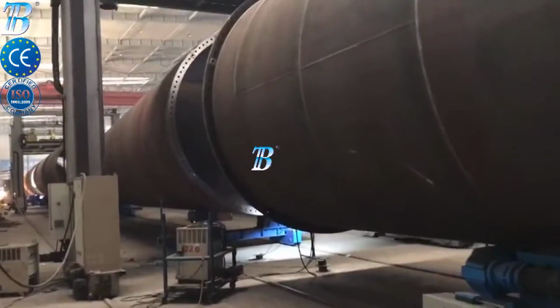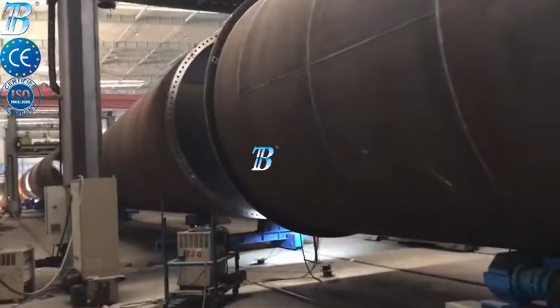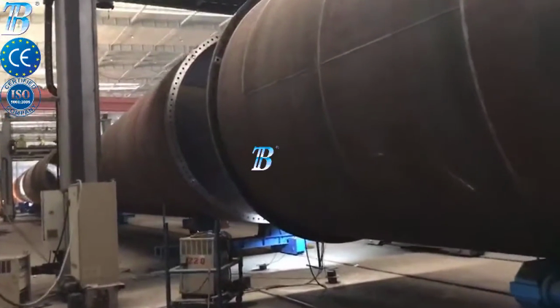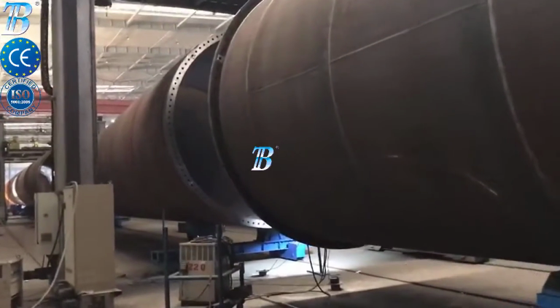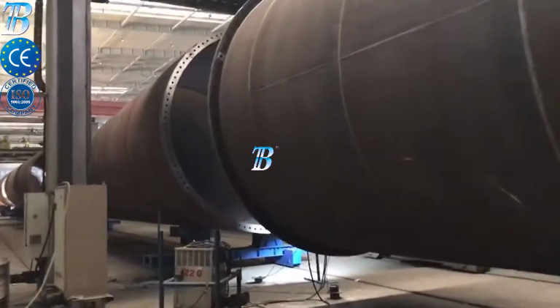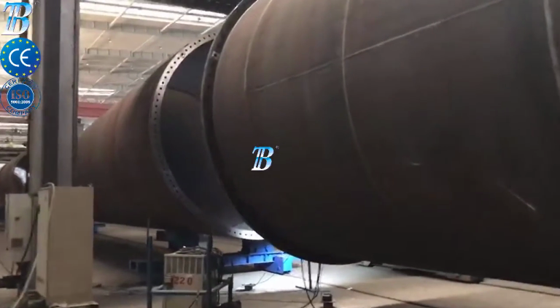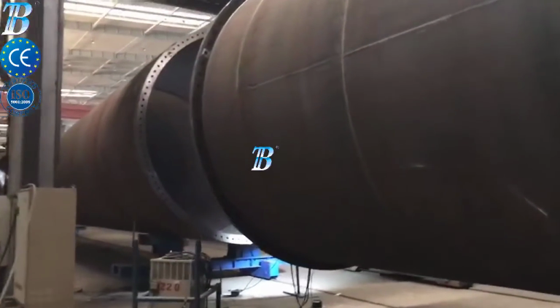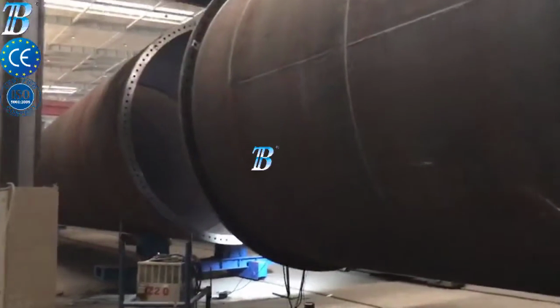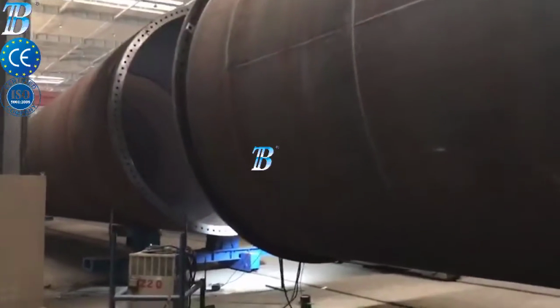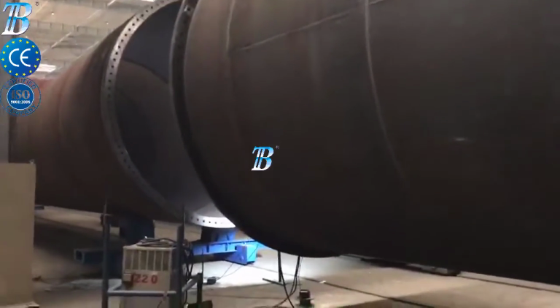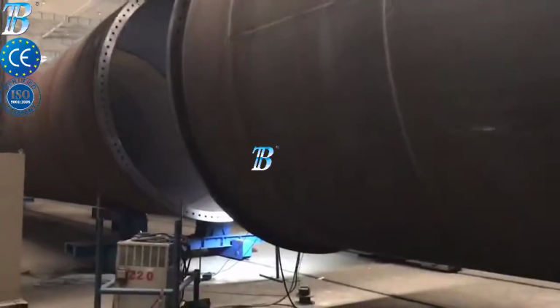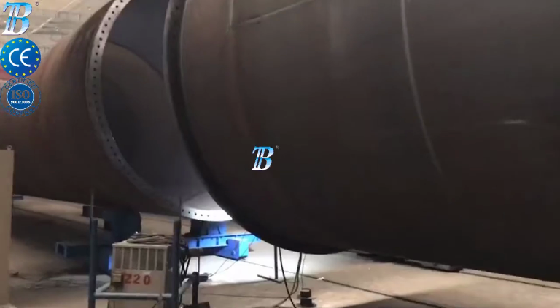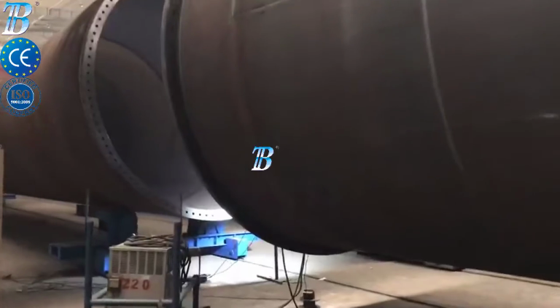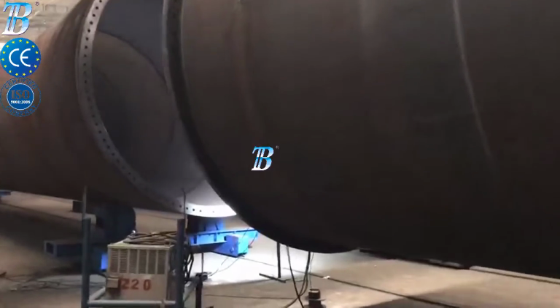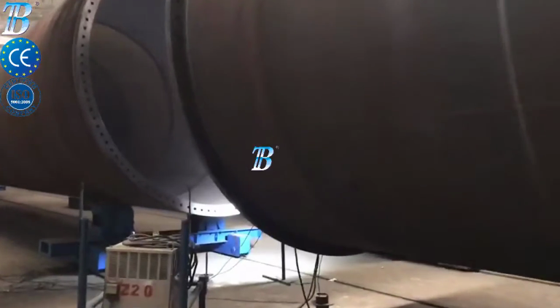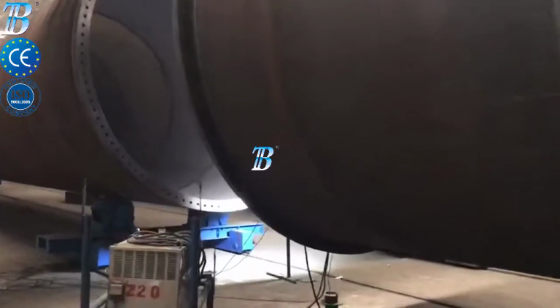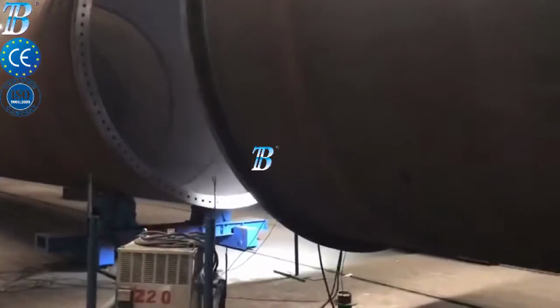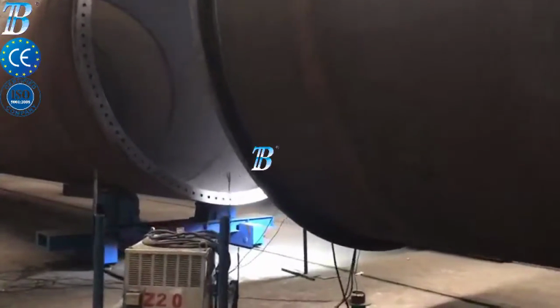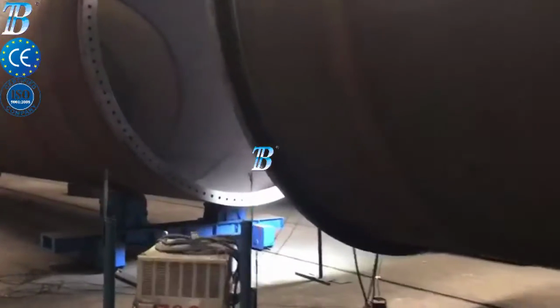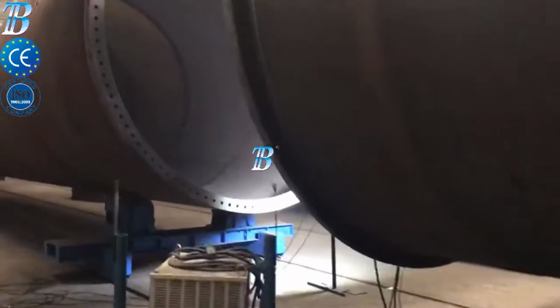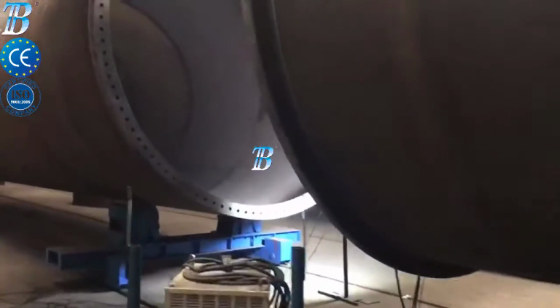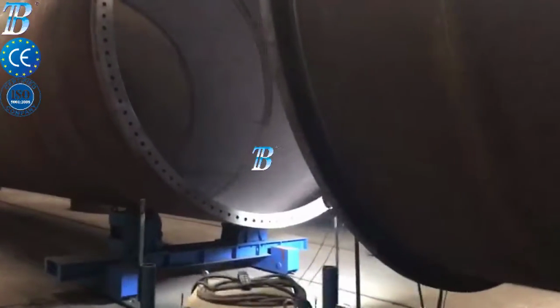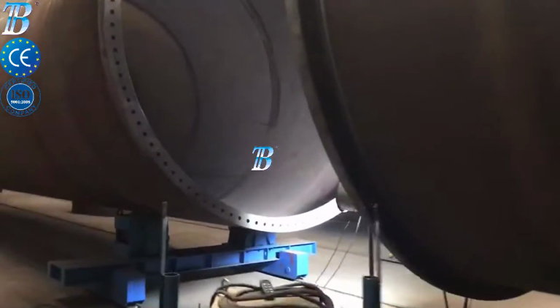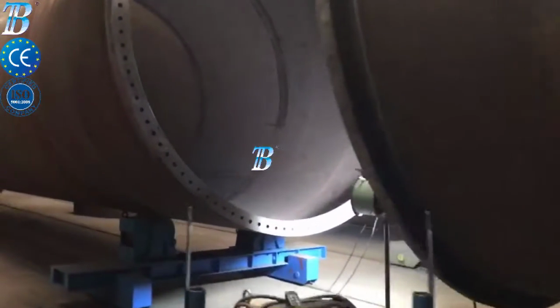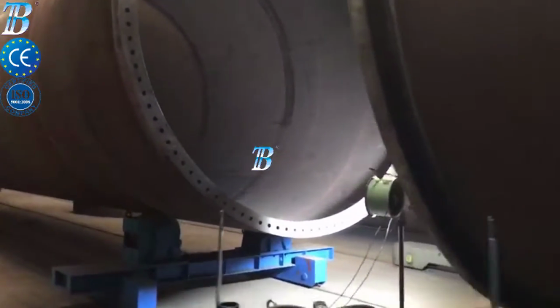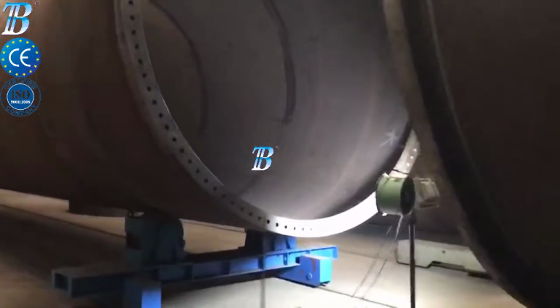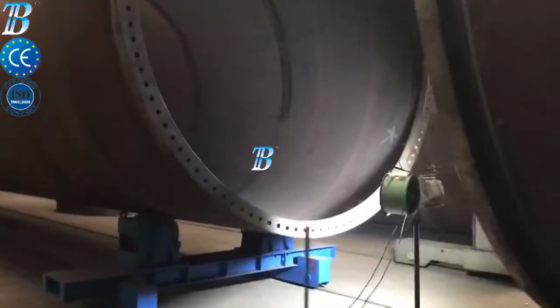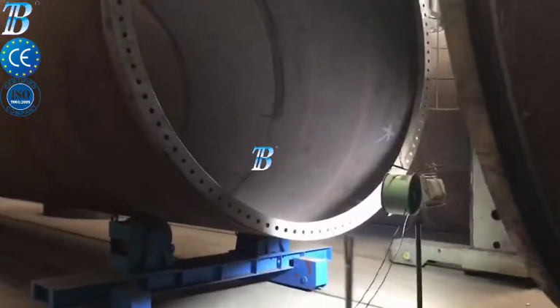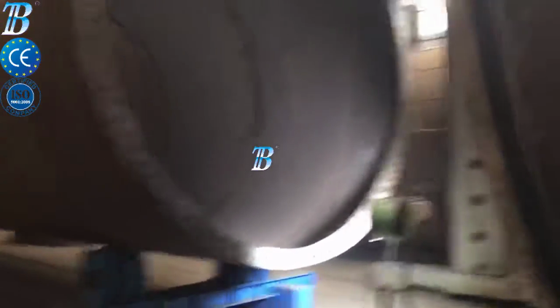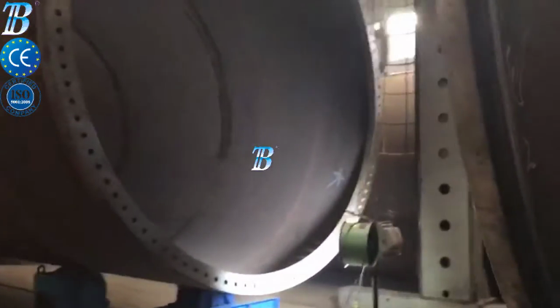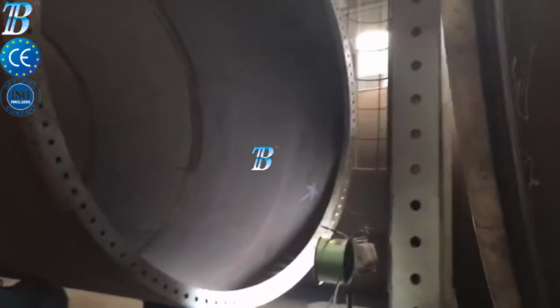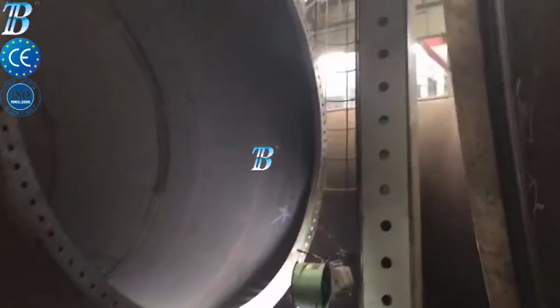Plate joining: complete production line with conveyor, integrated milling and welding on both sides. Plate prefabrication: blasting and cutting of plates.